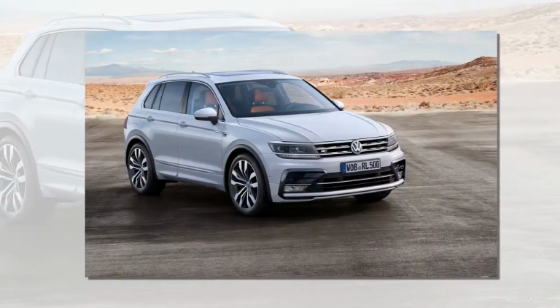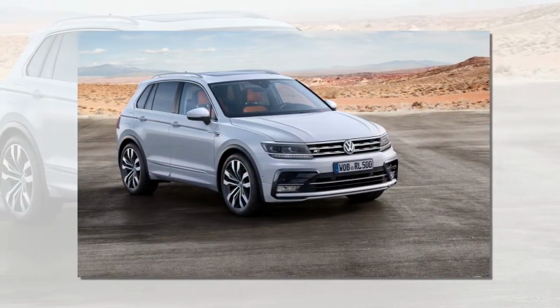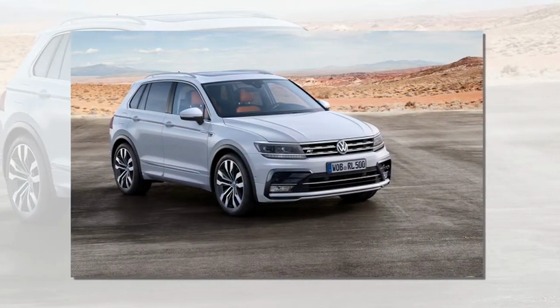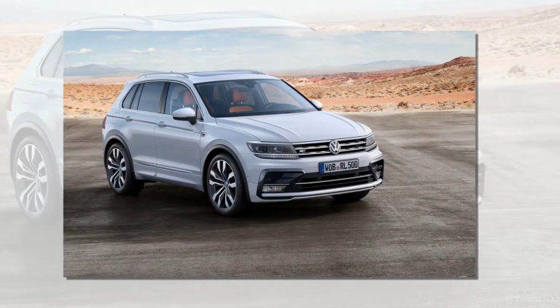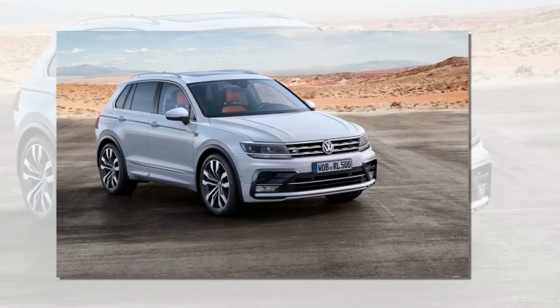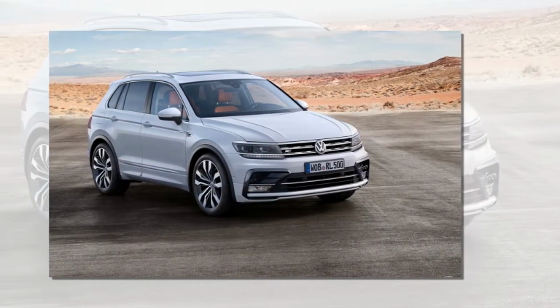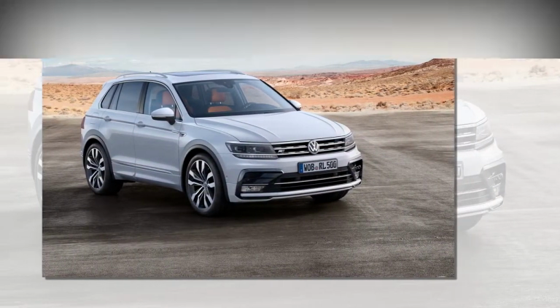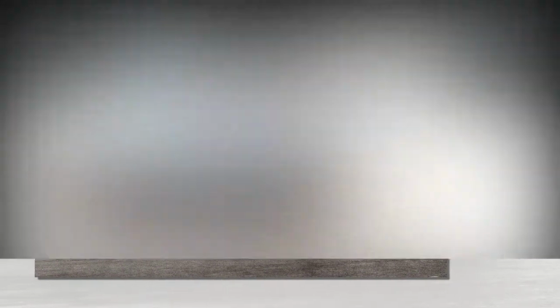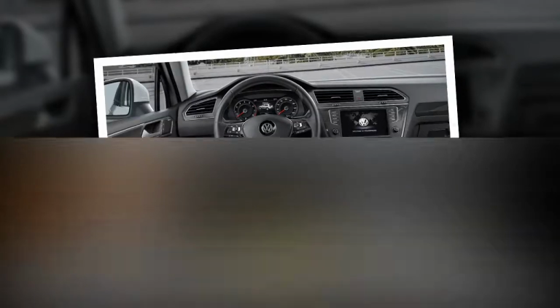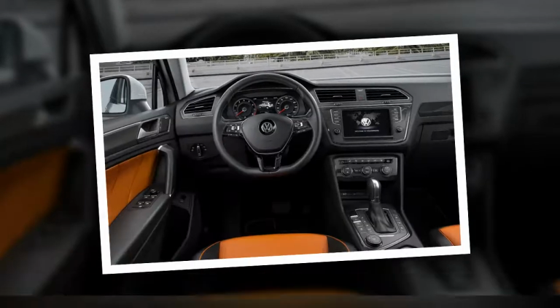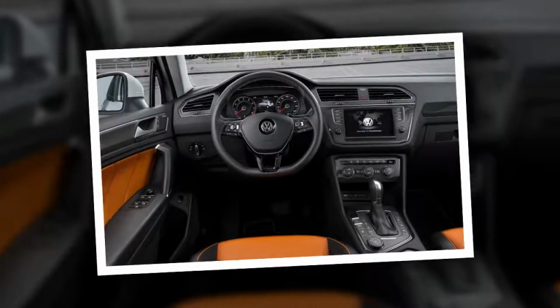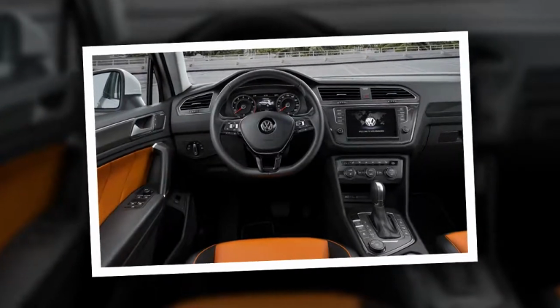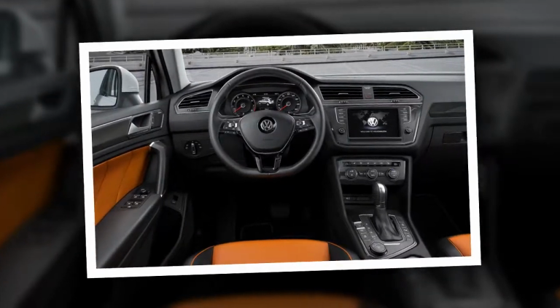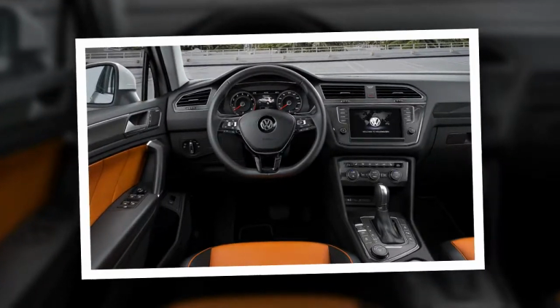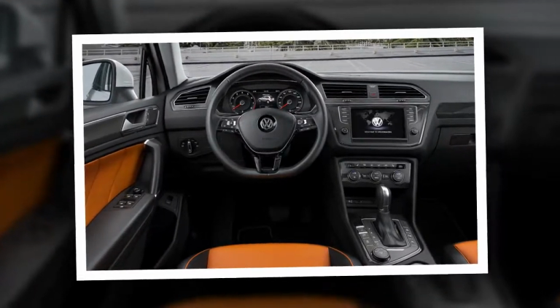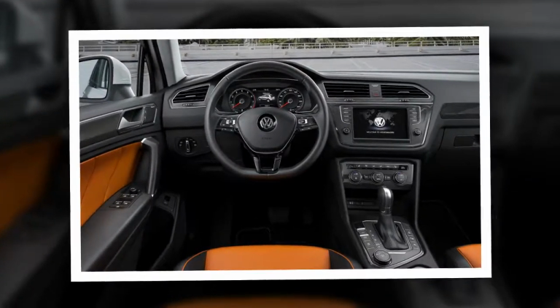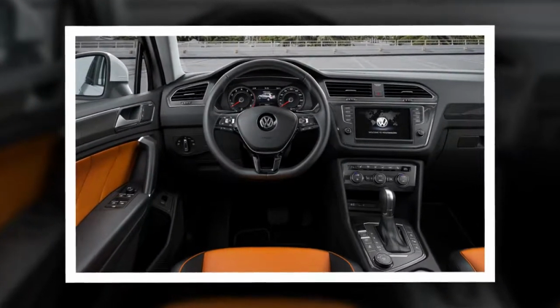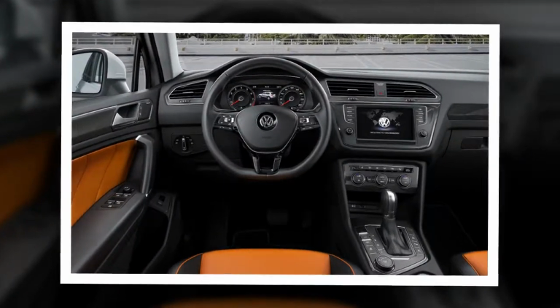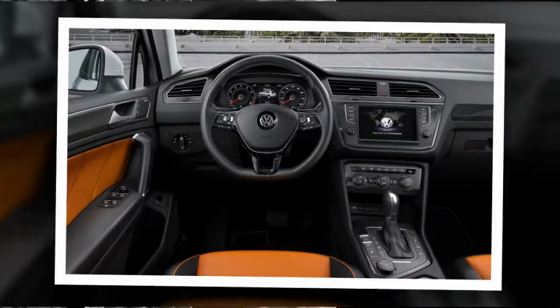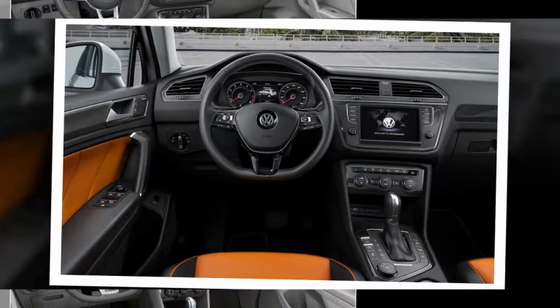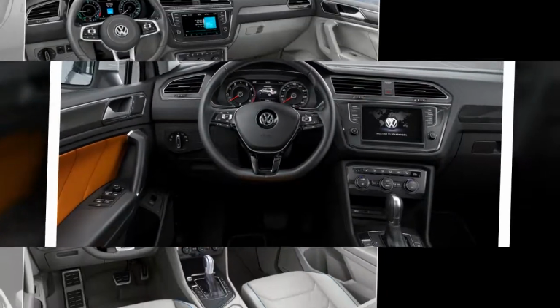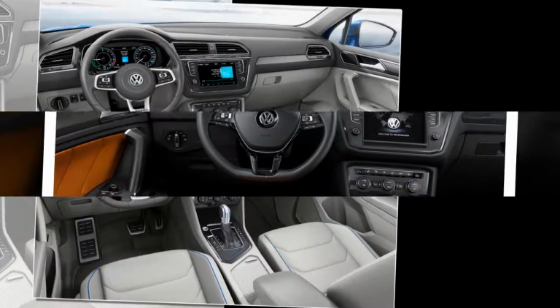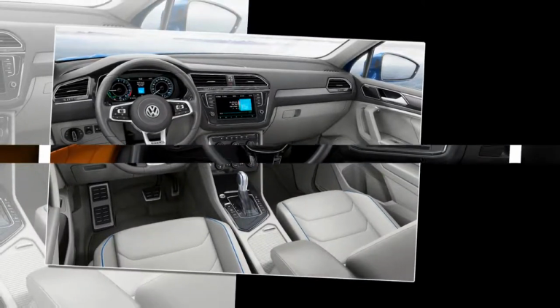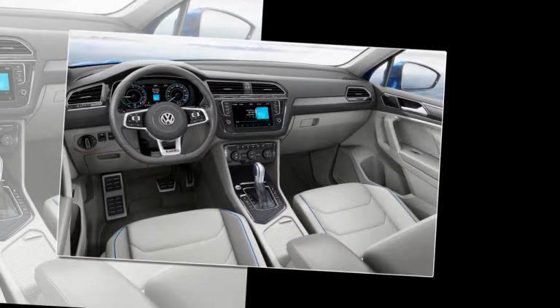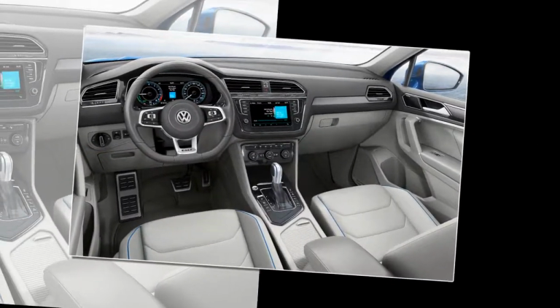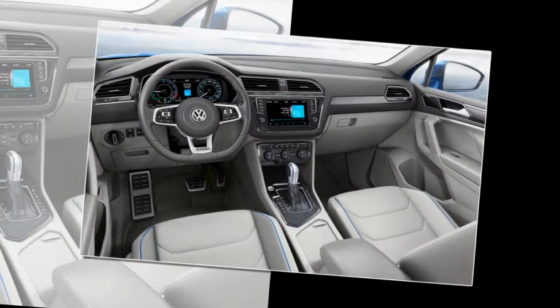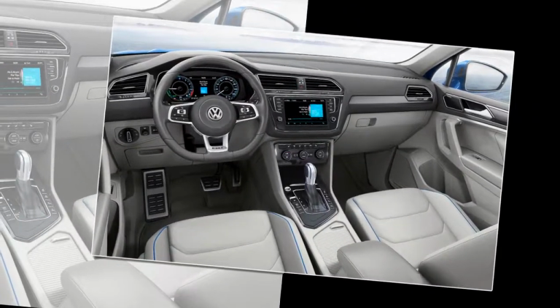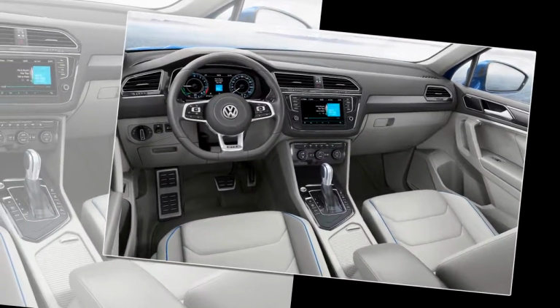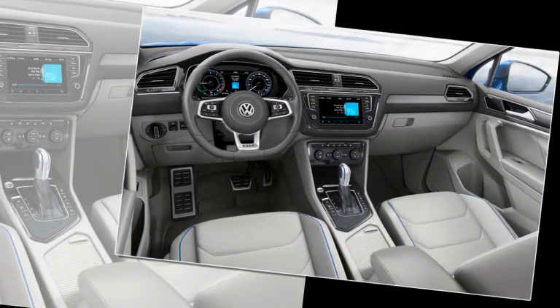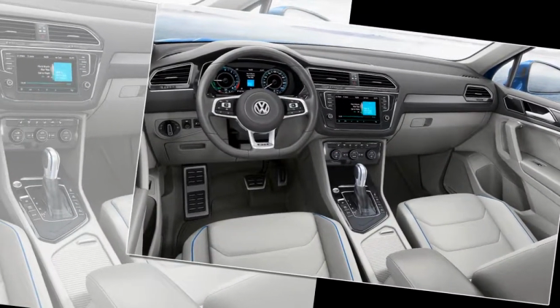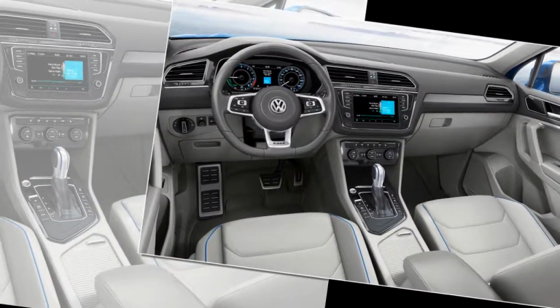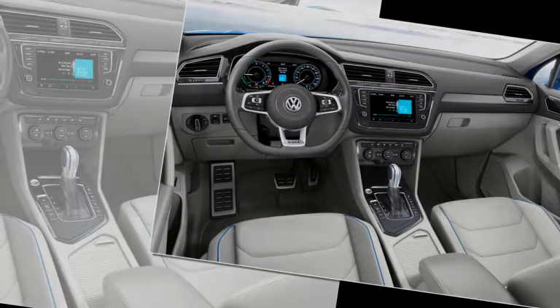These modes alter the behavior of not only the 4Motion drivetrain, but also the transmission, steering, throttle mapping, stability control system, and a cornucopia of acronym-intensive driver assist functions.